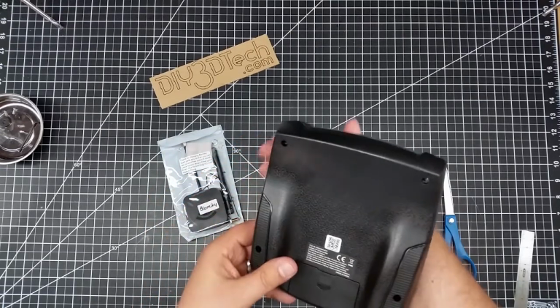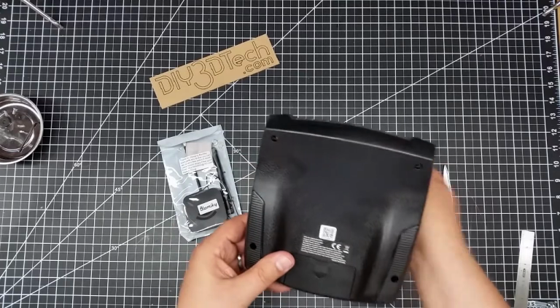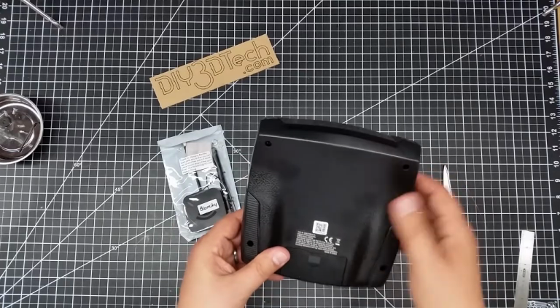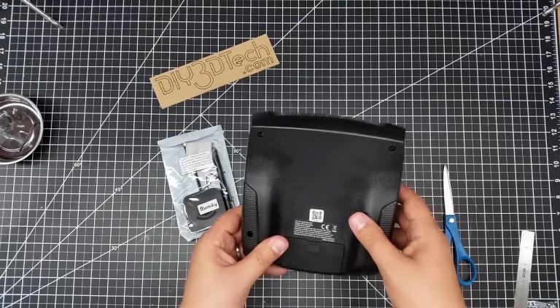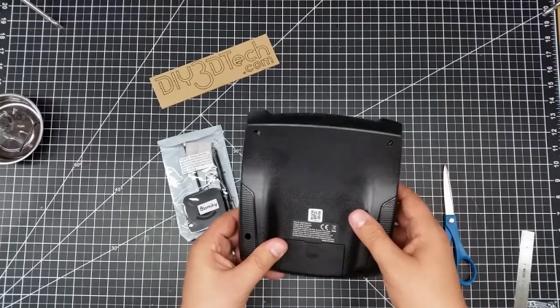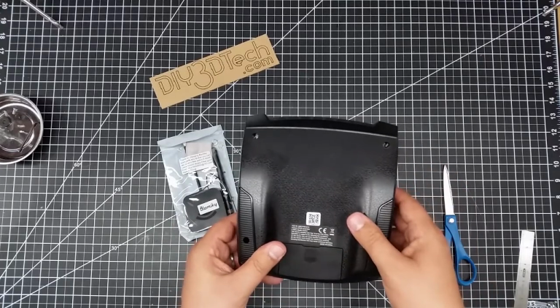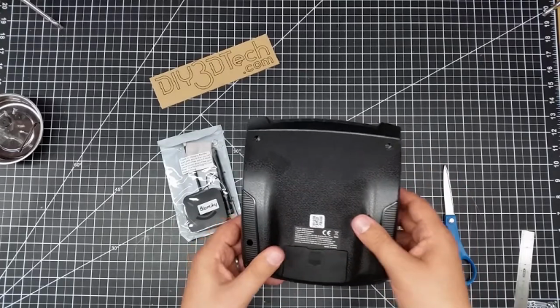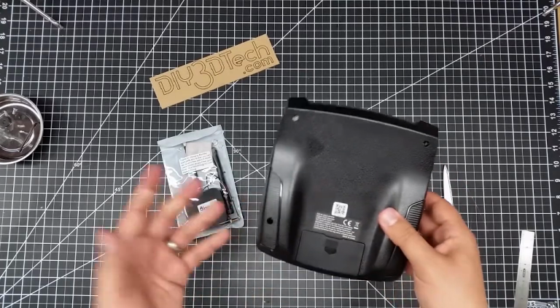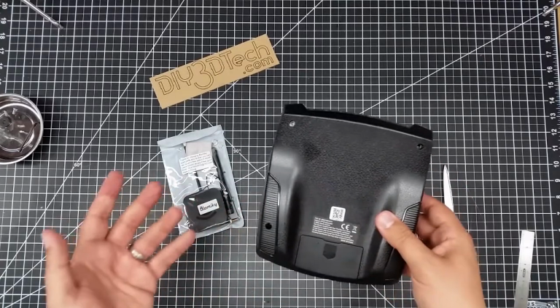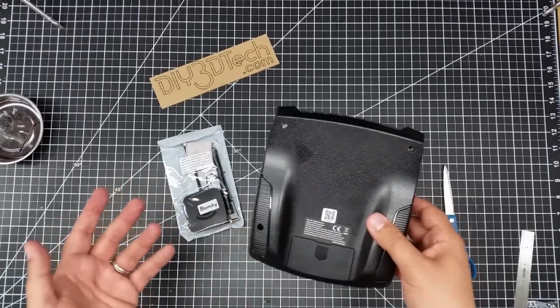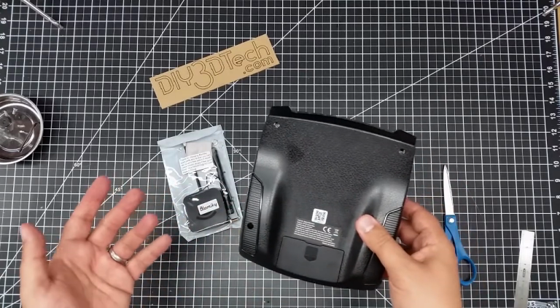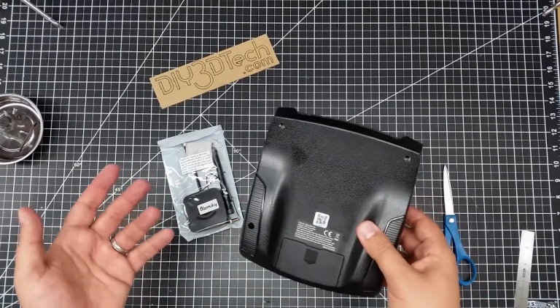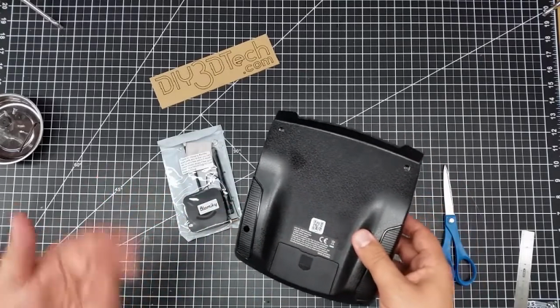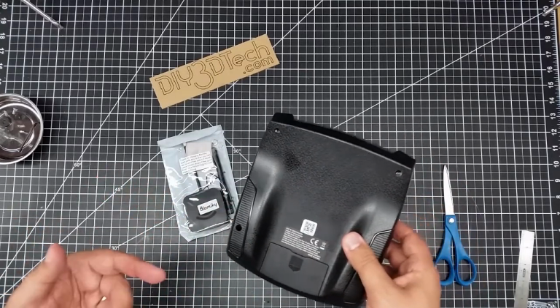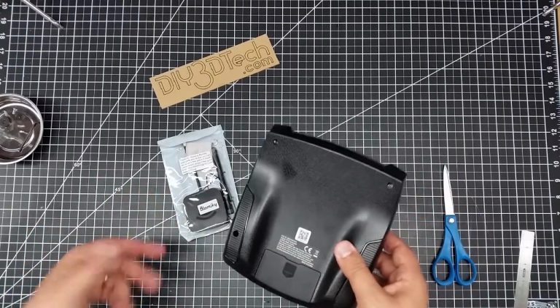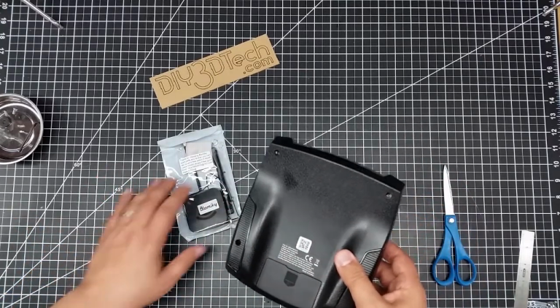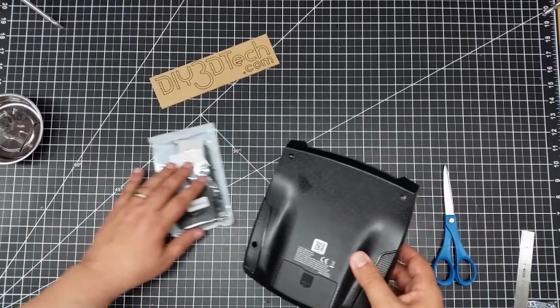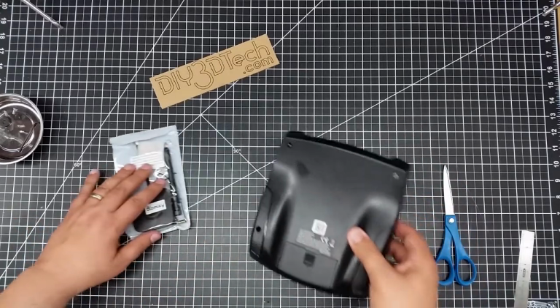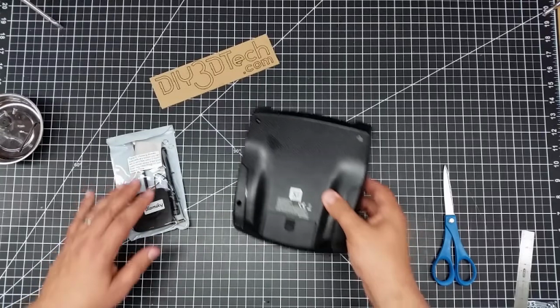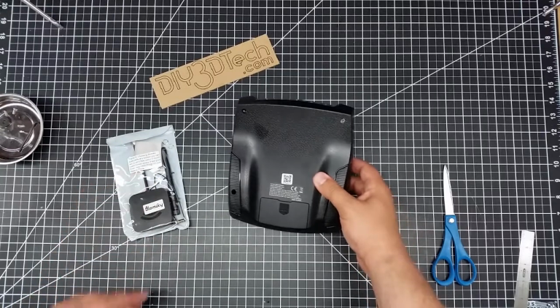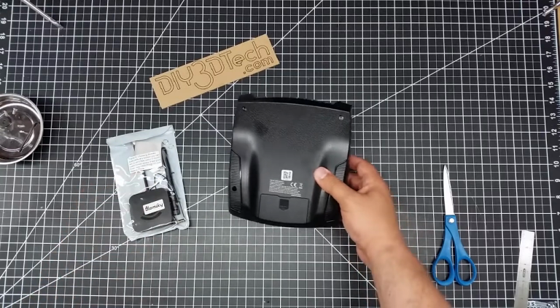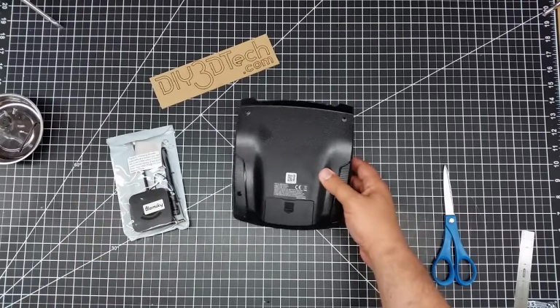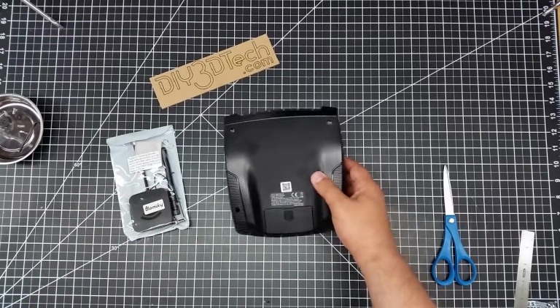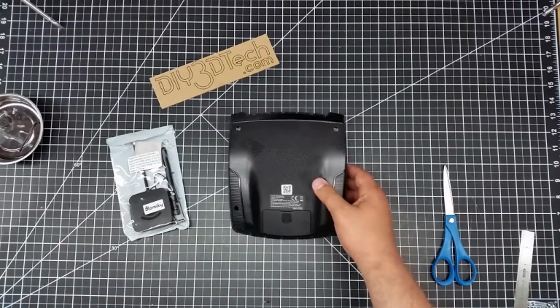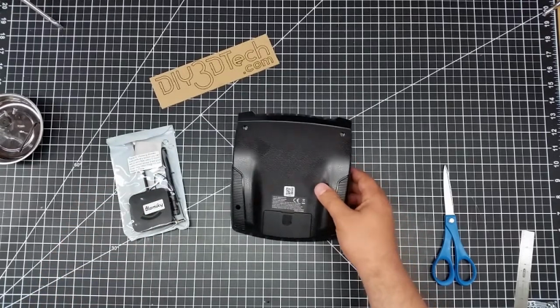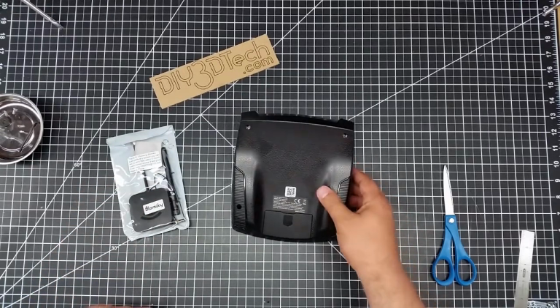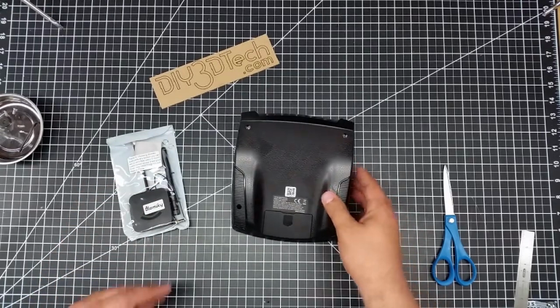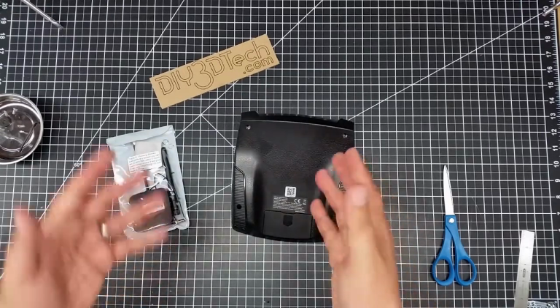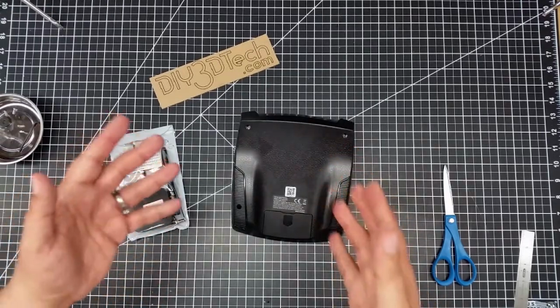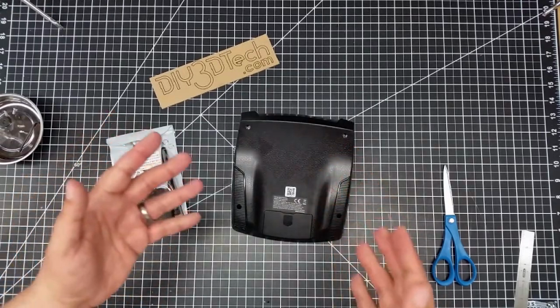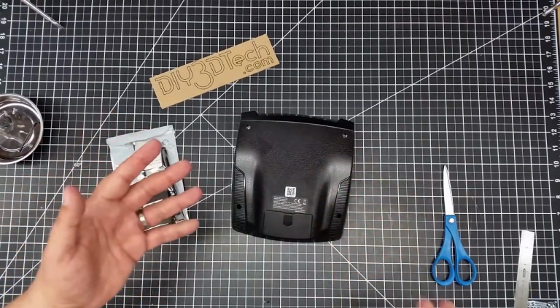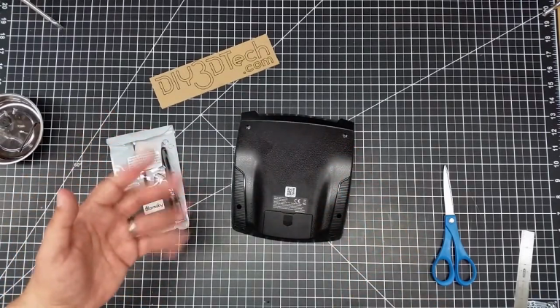It looks like a few screws in the back. So let's get a little bit of a time-lapse opening this bad boy up and see what's inside.